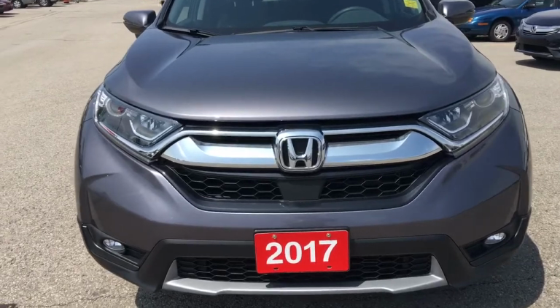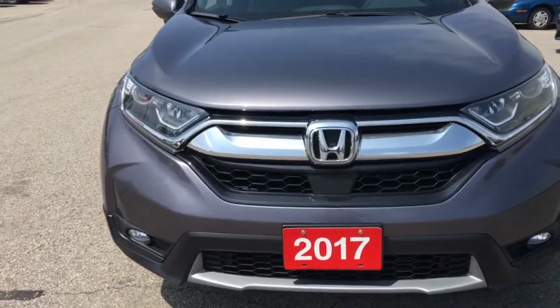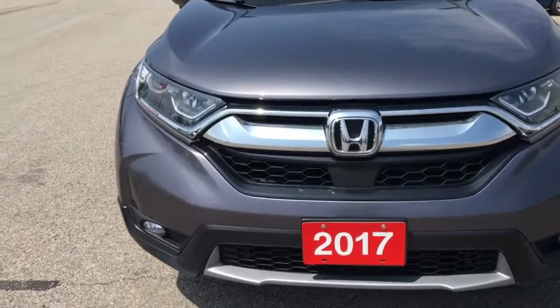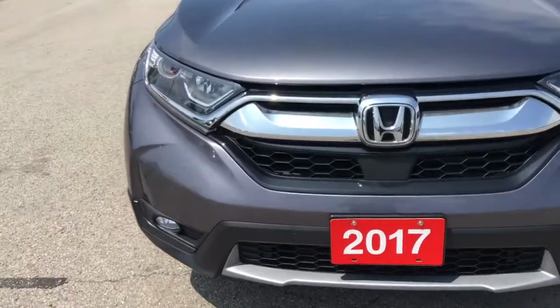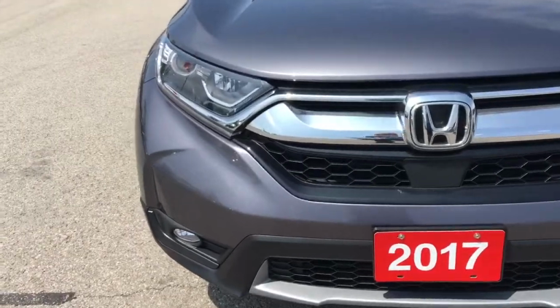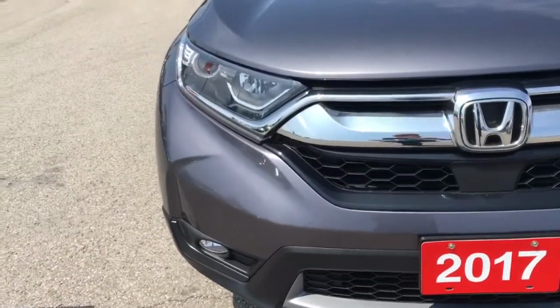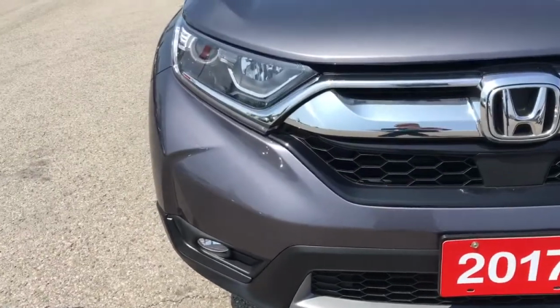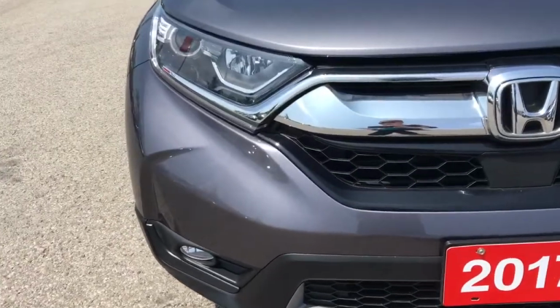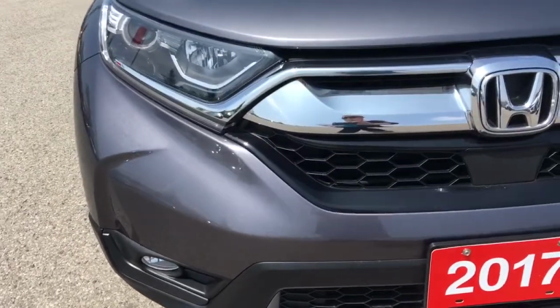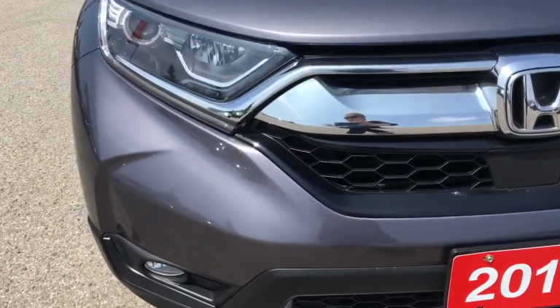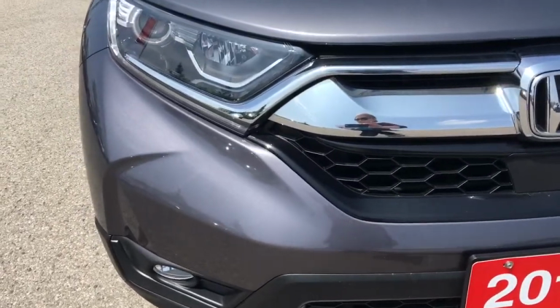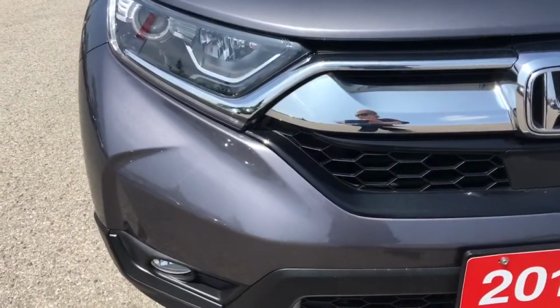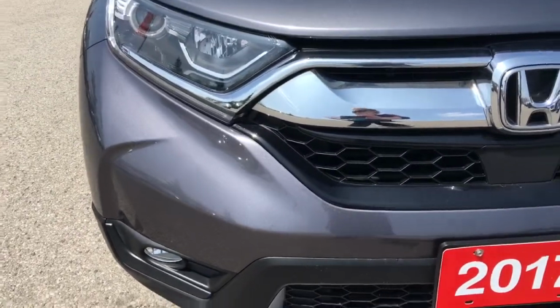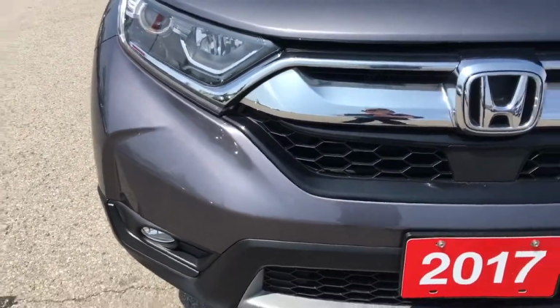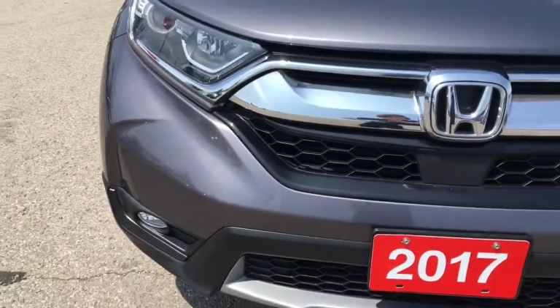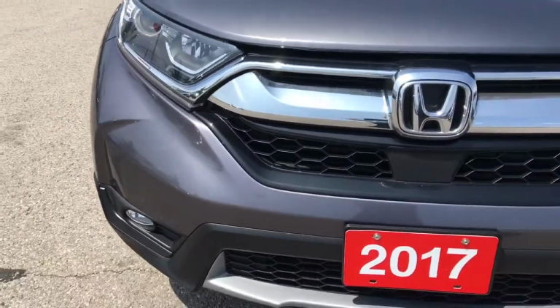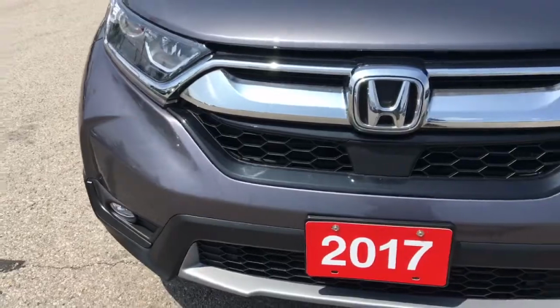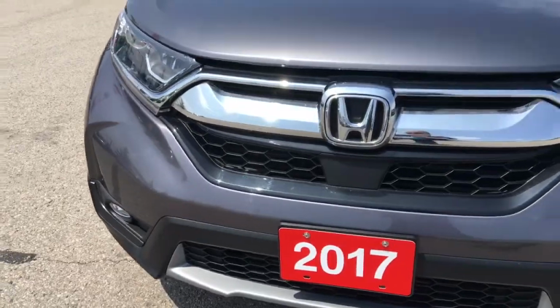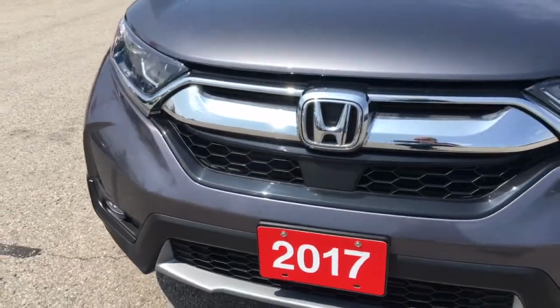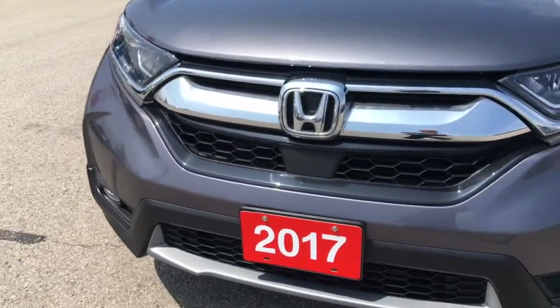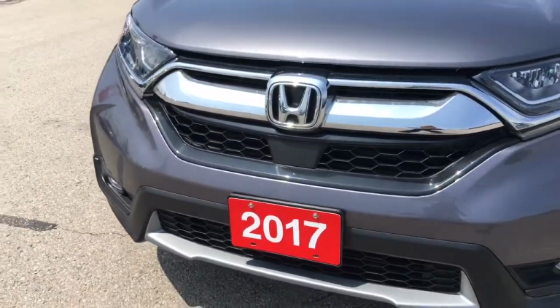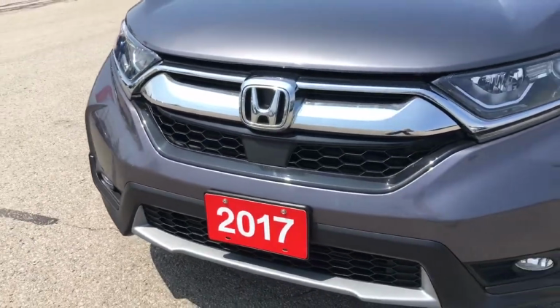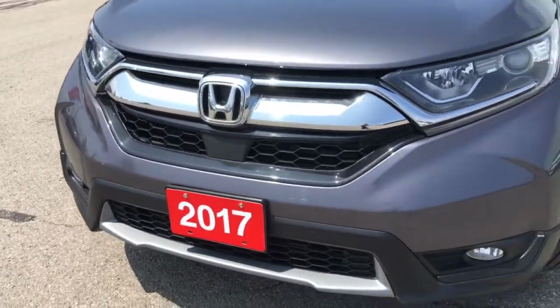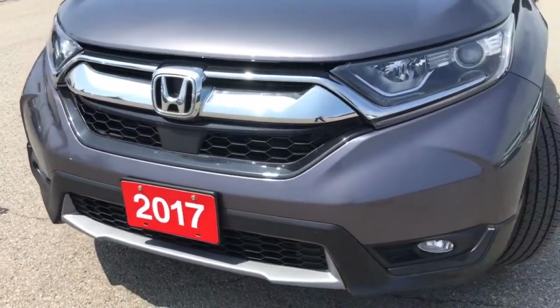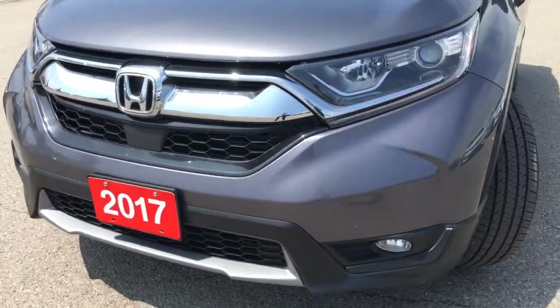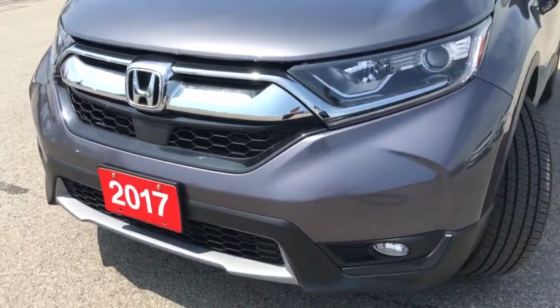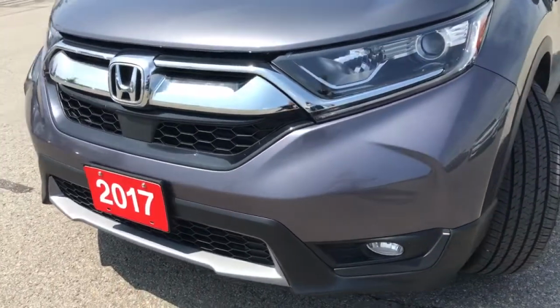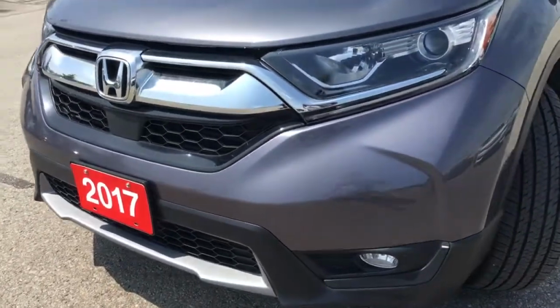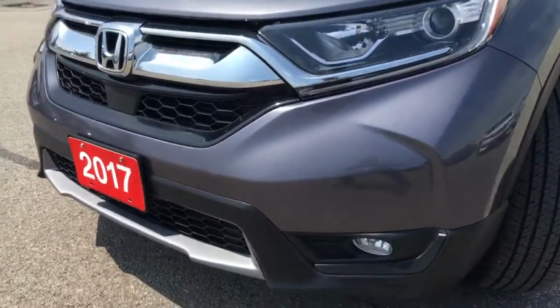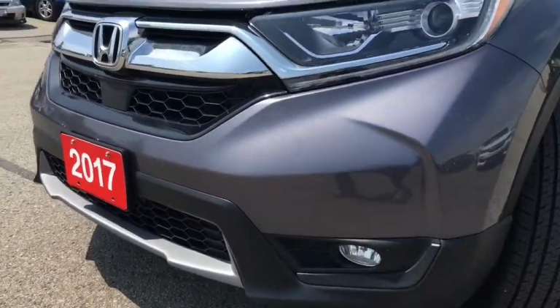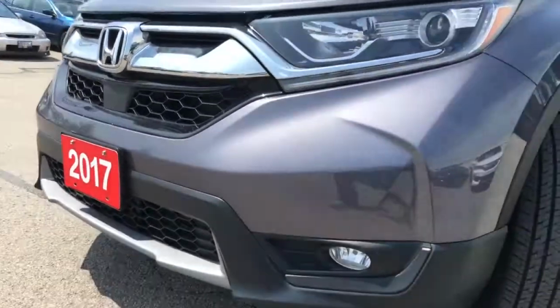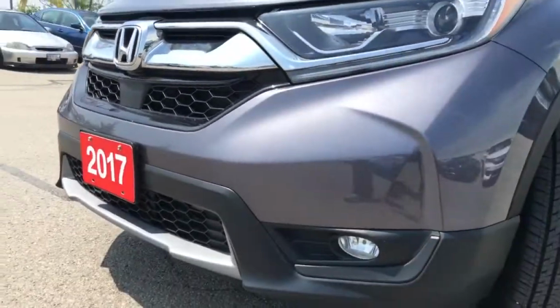Up front here we're equipped with LED daytime running lights, projector beam halogen headlights with auto on and off, and fog lights, so you'll have no issues lighting your way.